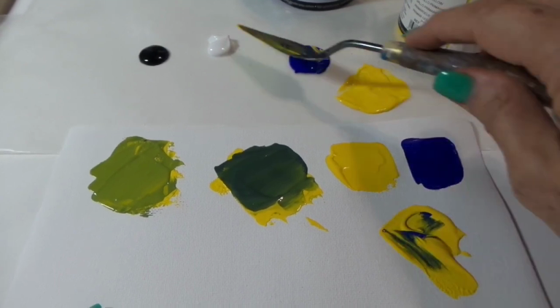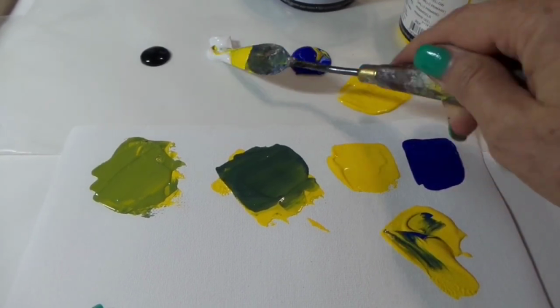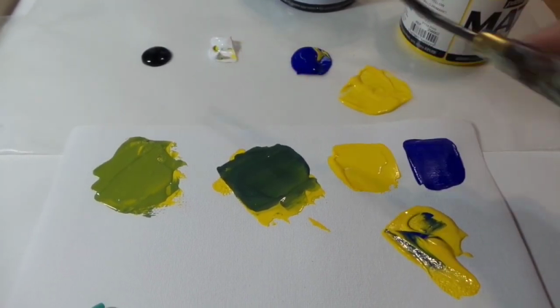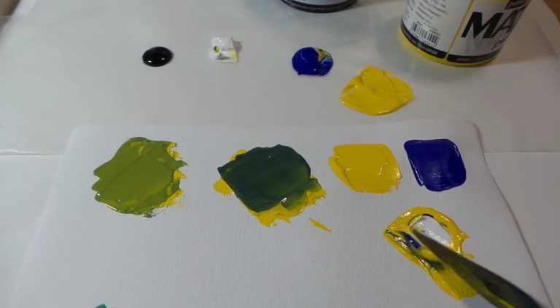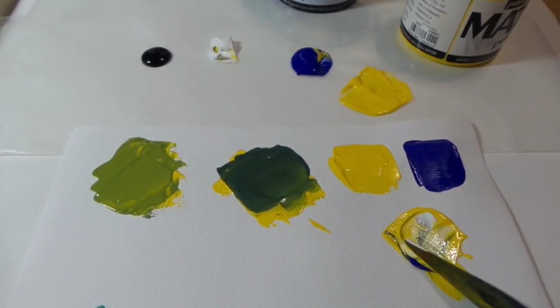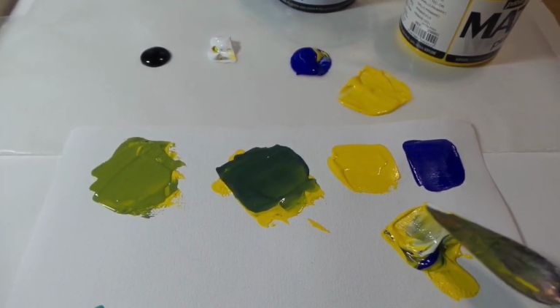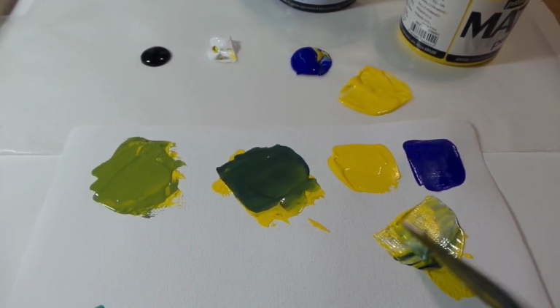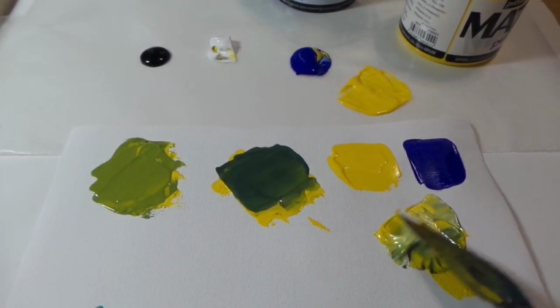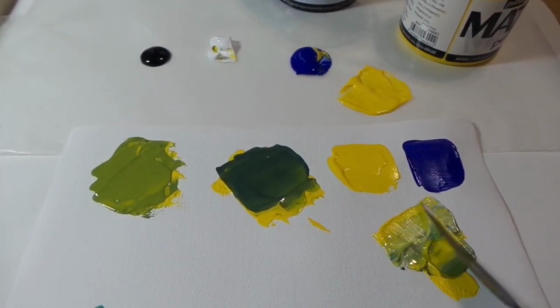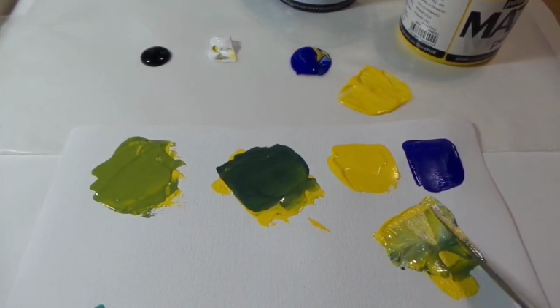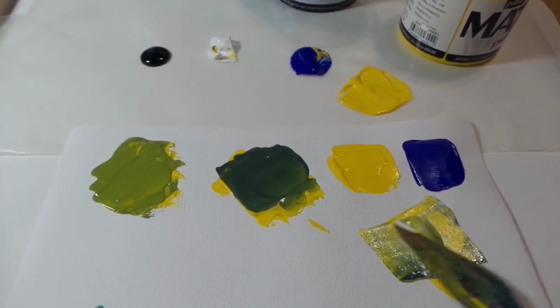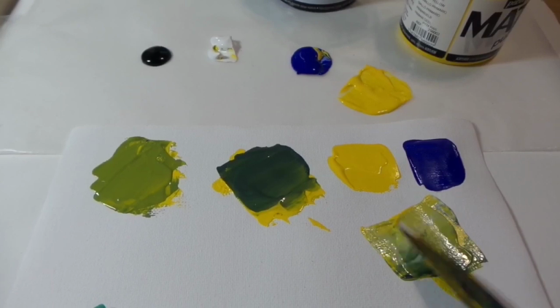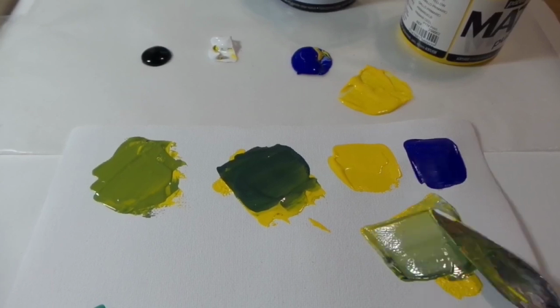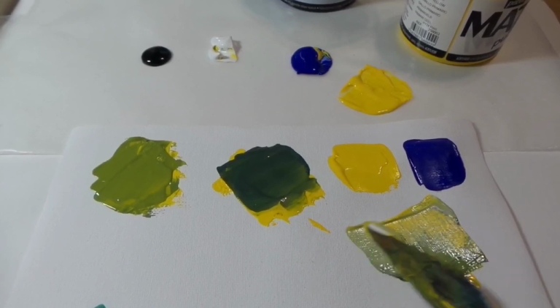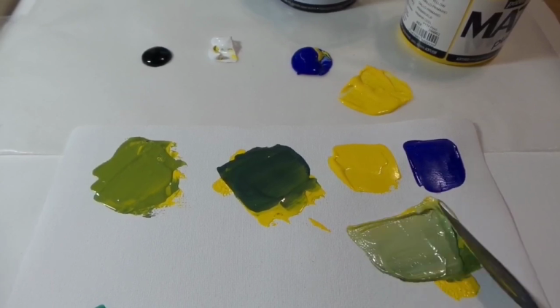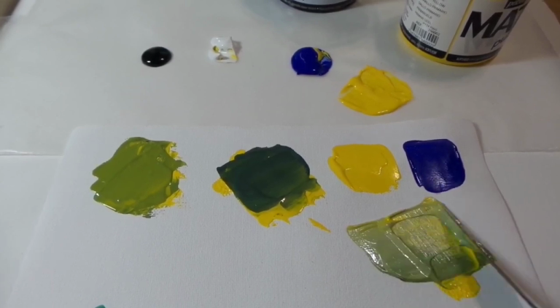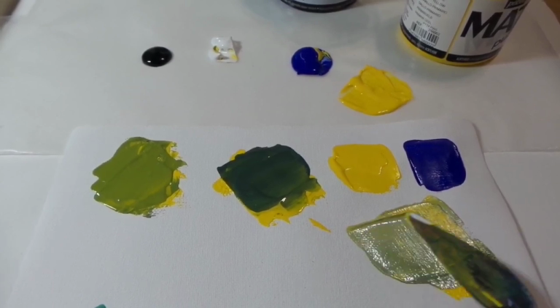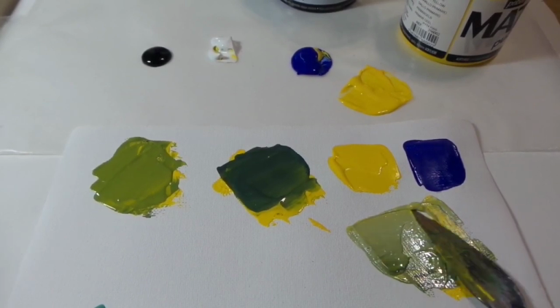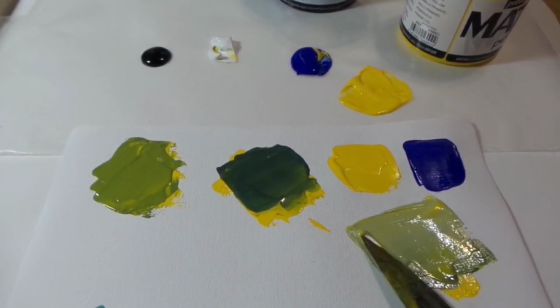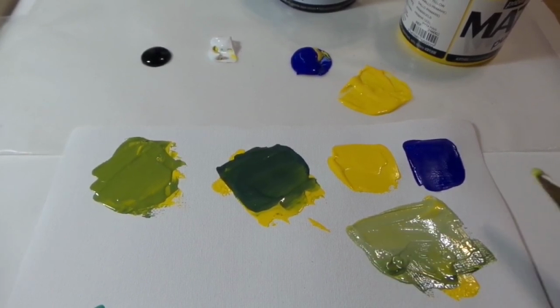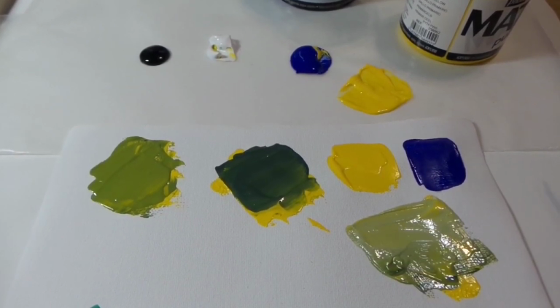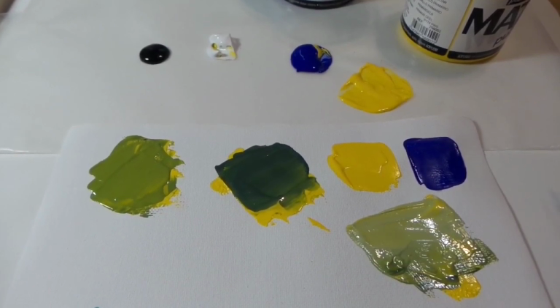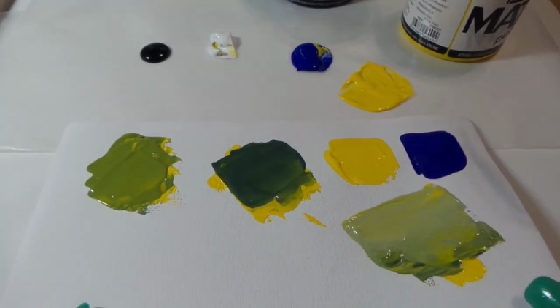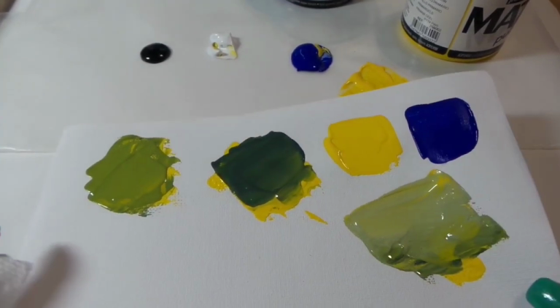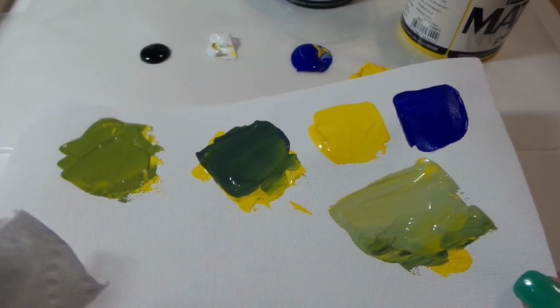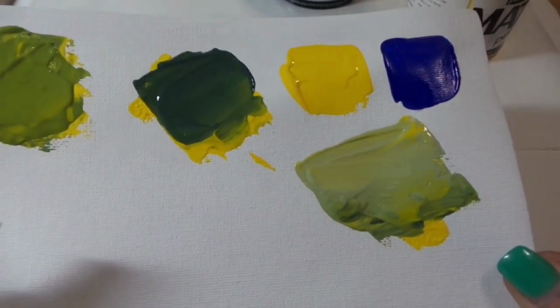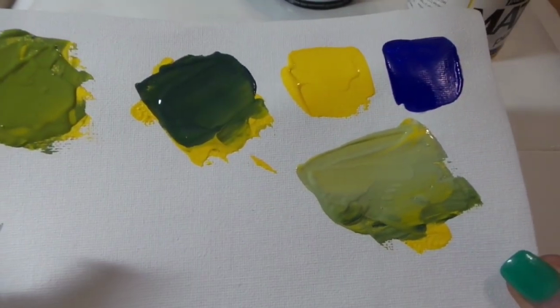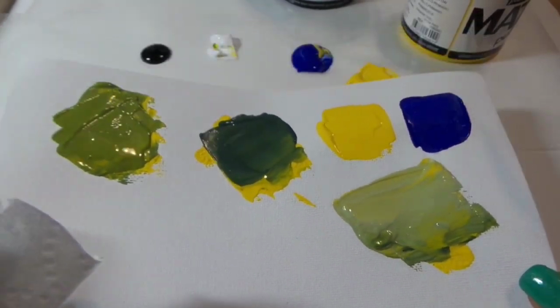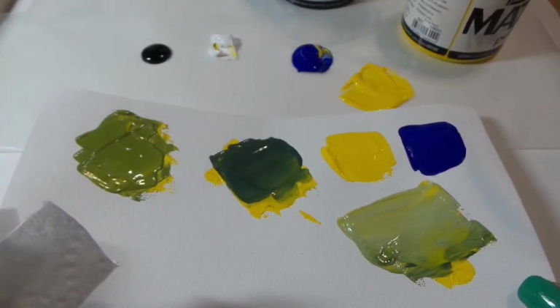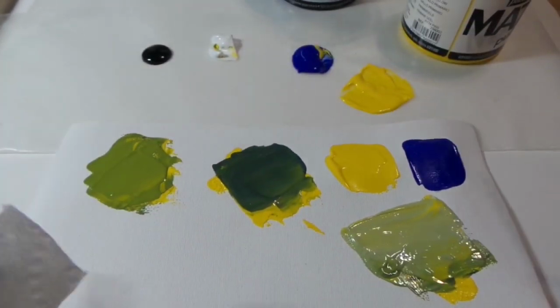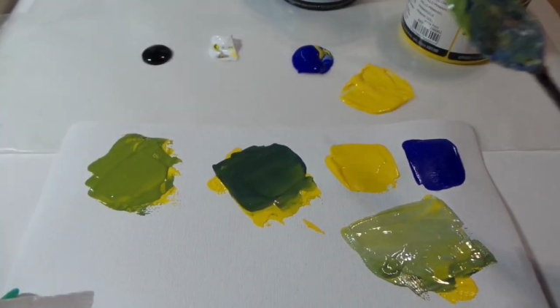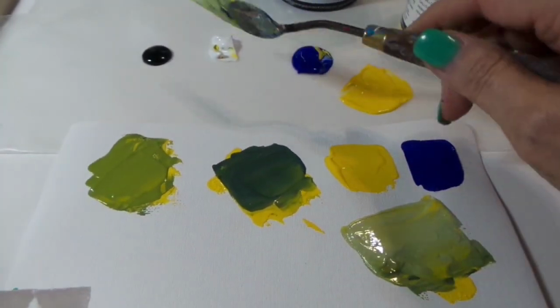I'm going to create a tint — I'm going to add a little bit of the white in there. So now I'm taking that sort of spring green and adding white to give you a tint, a lighter color.